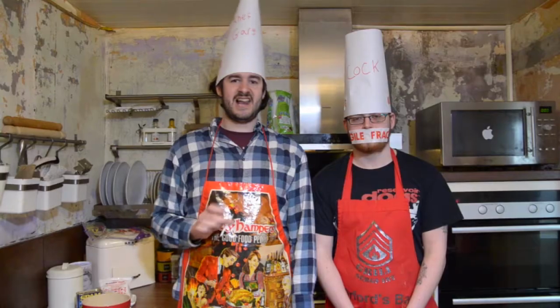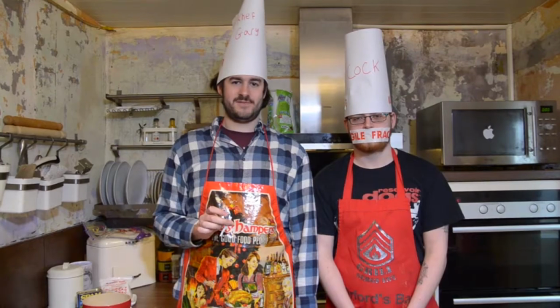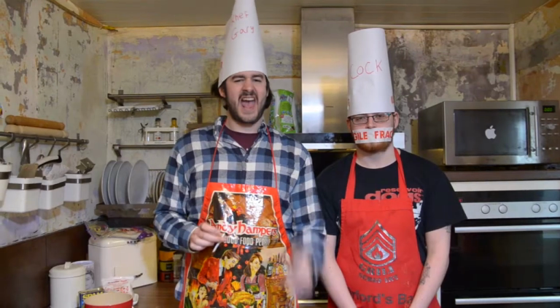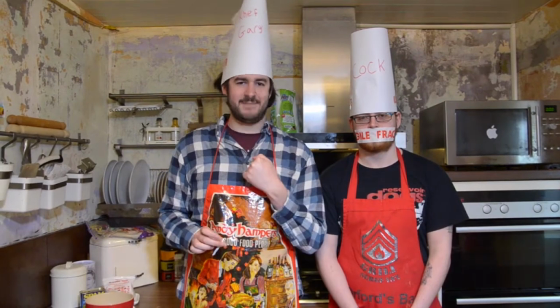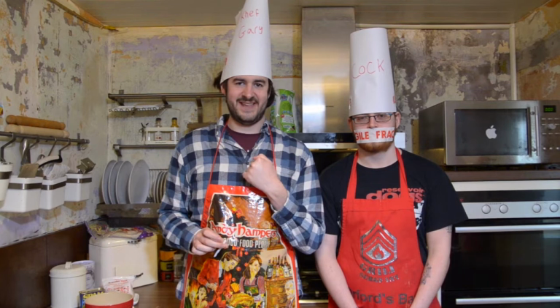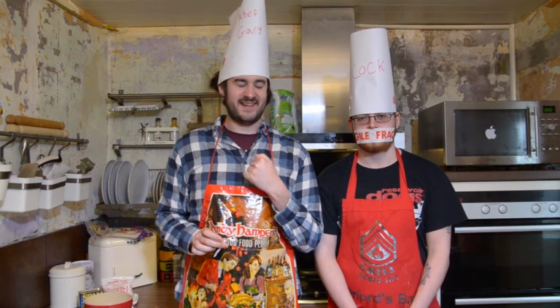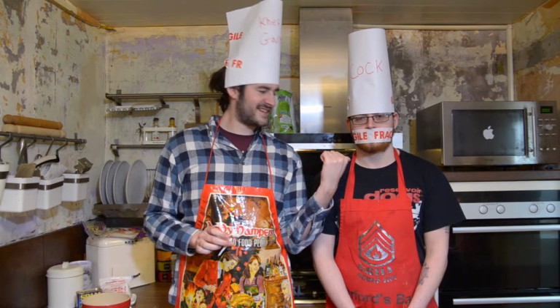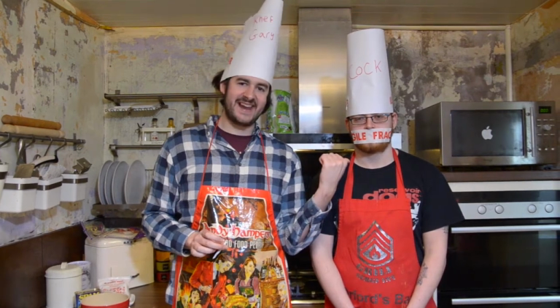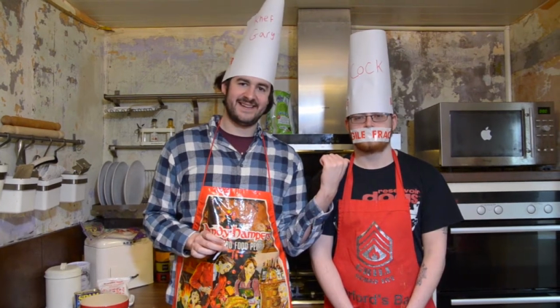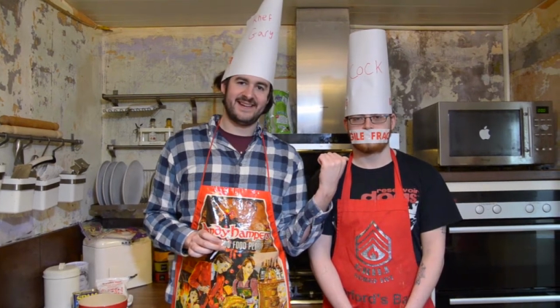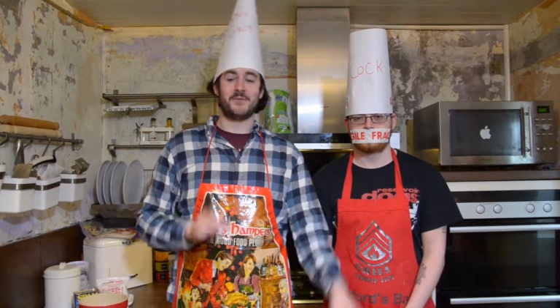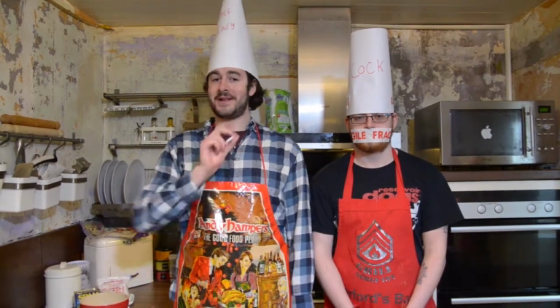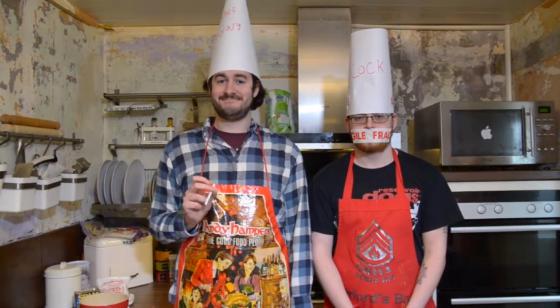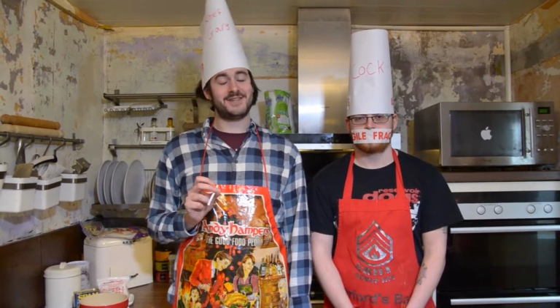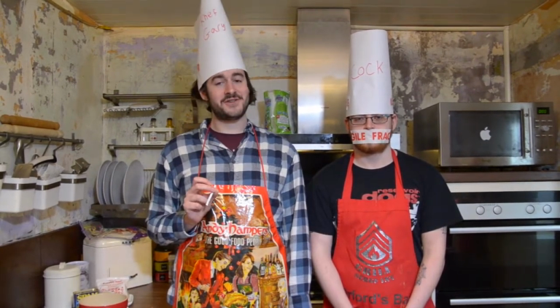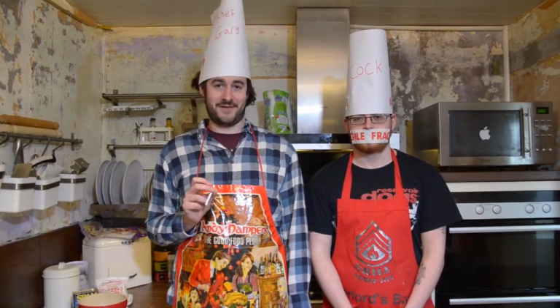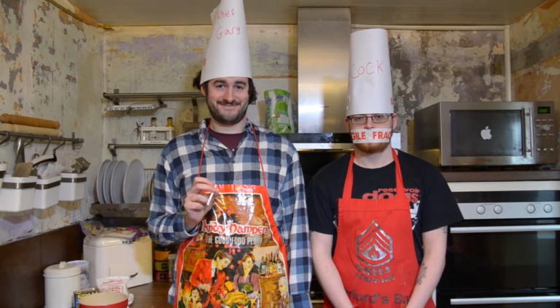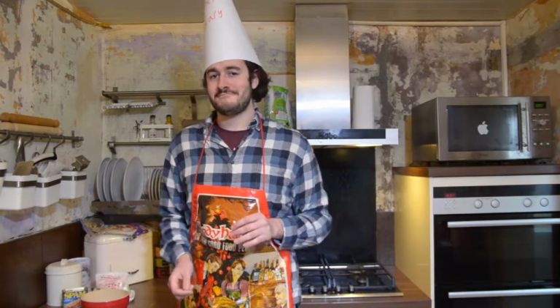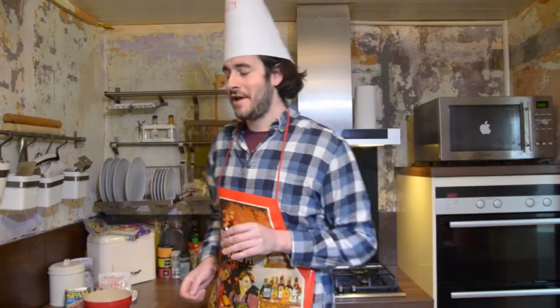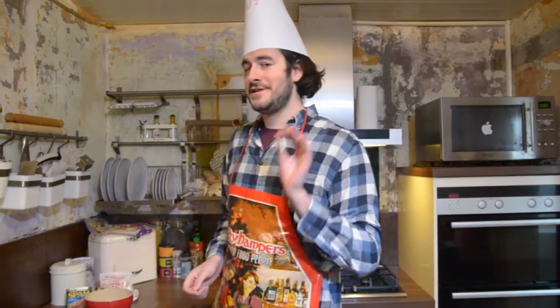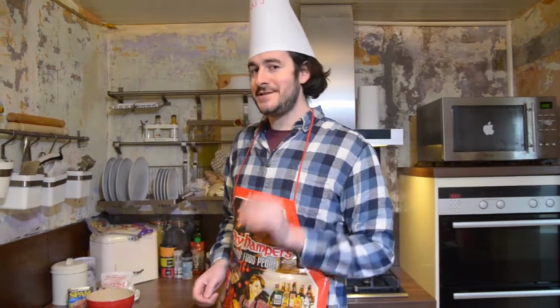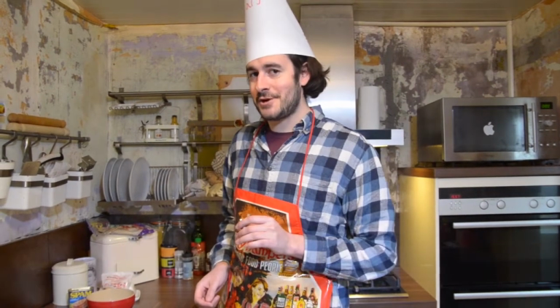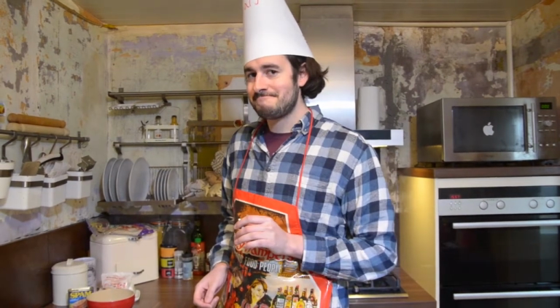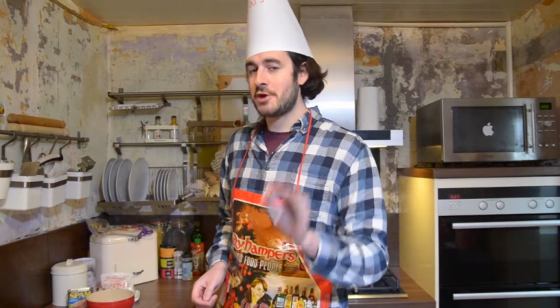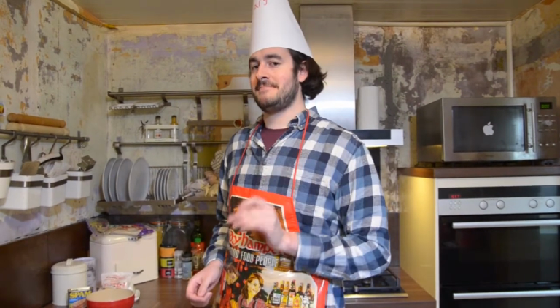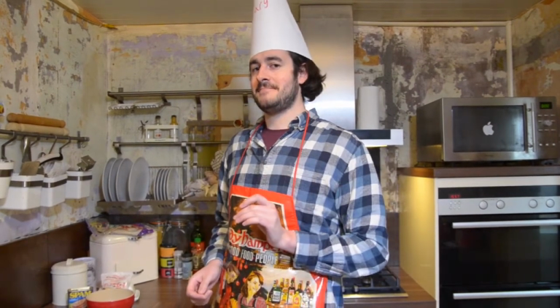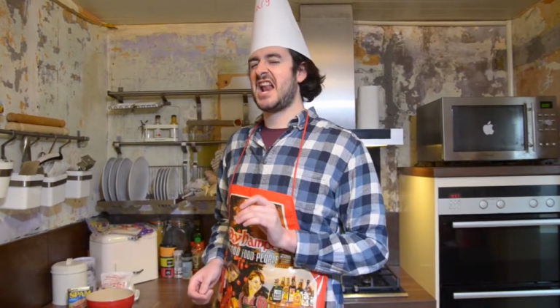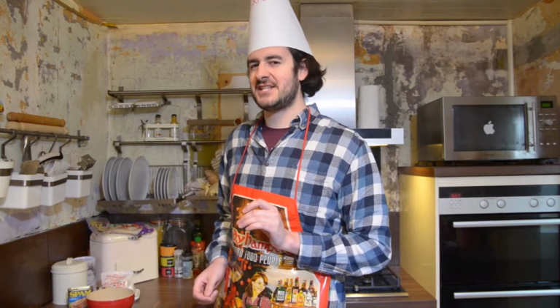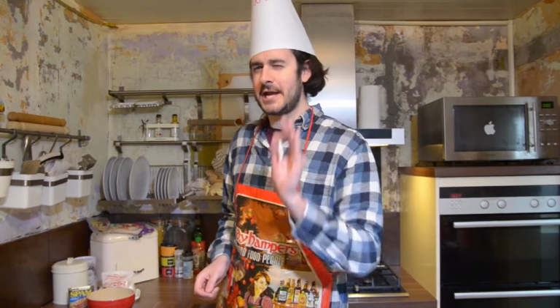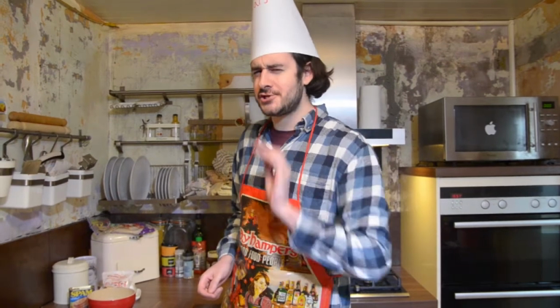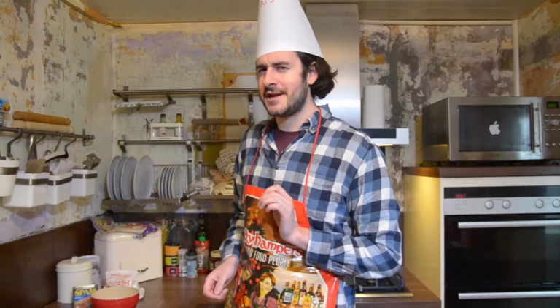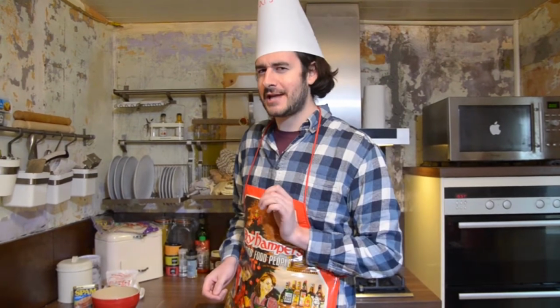Hello, I'm Gary, that's Kenny, and welcome to Scouse Cook-Off.